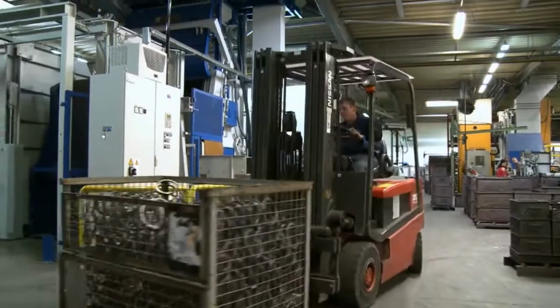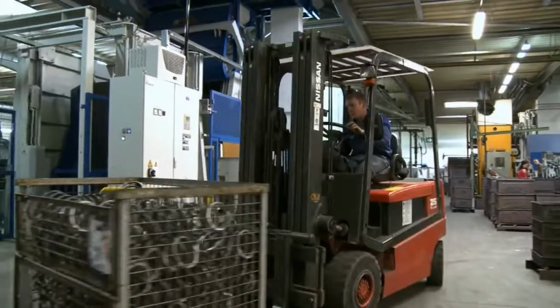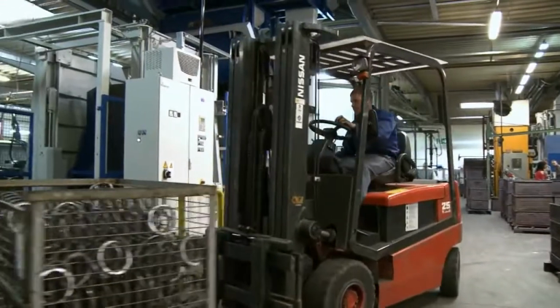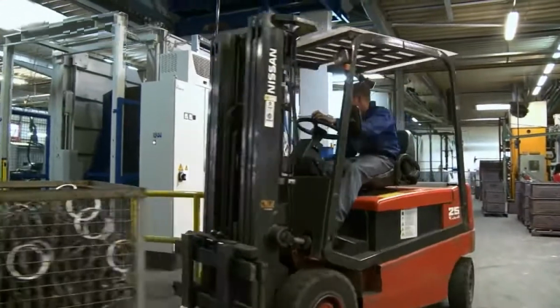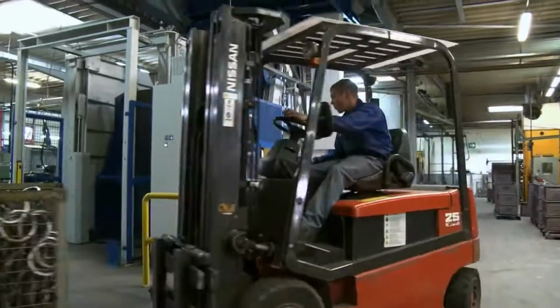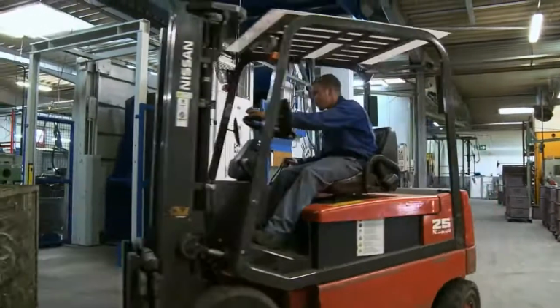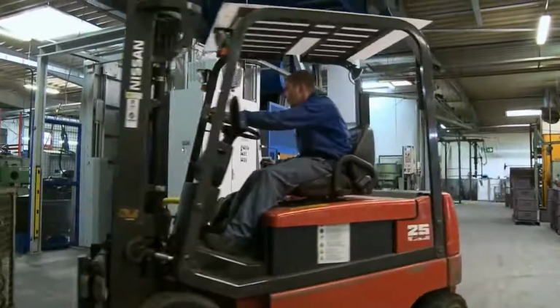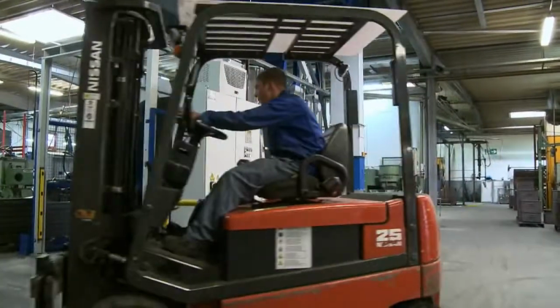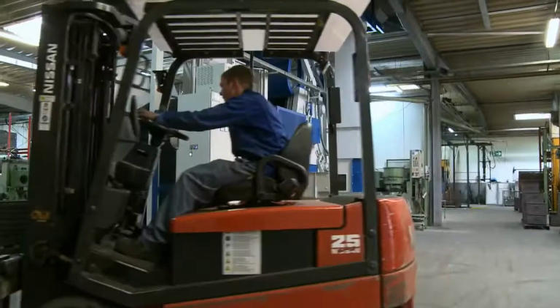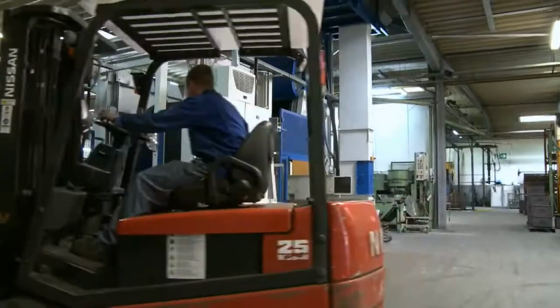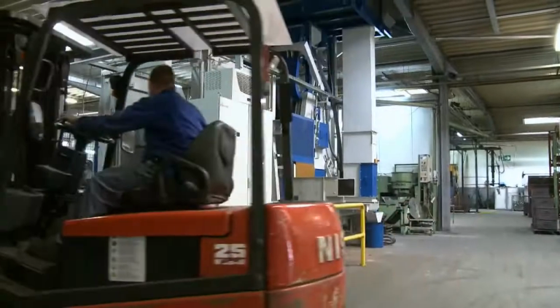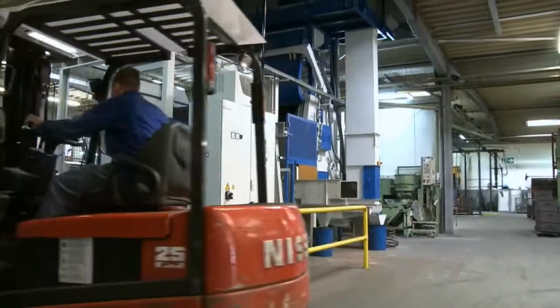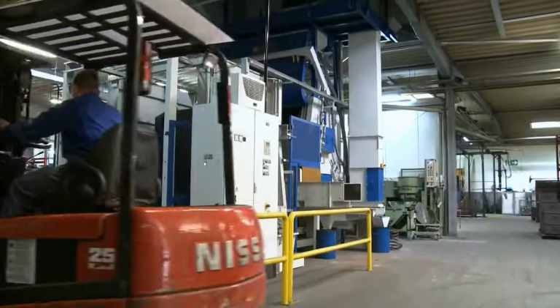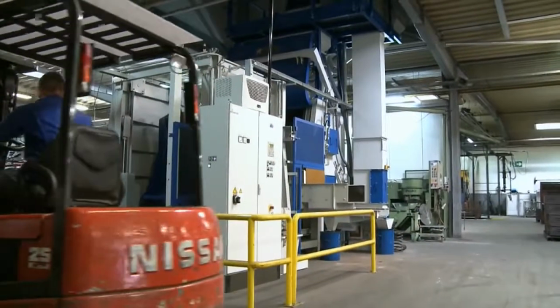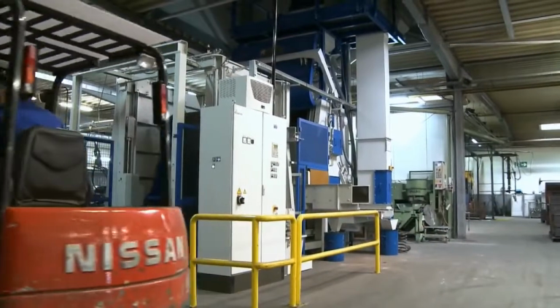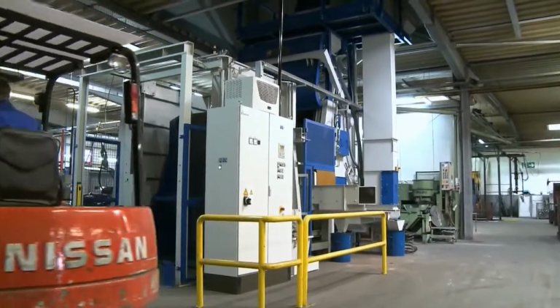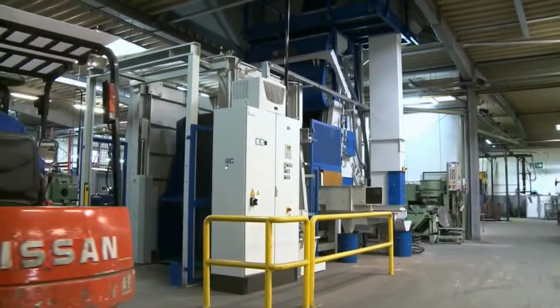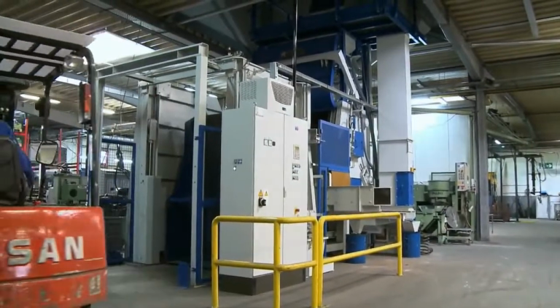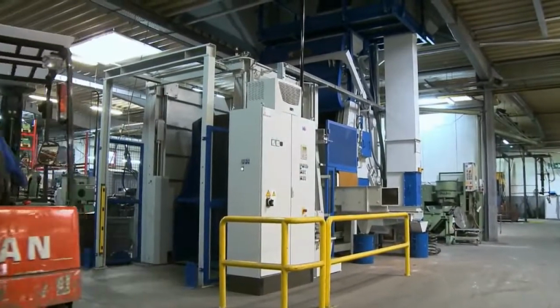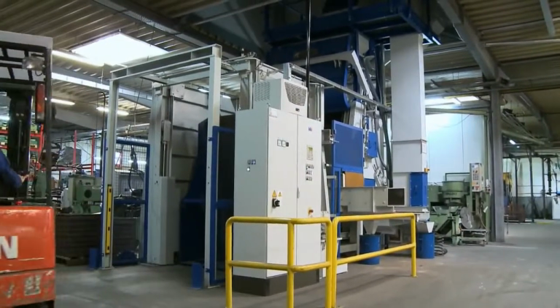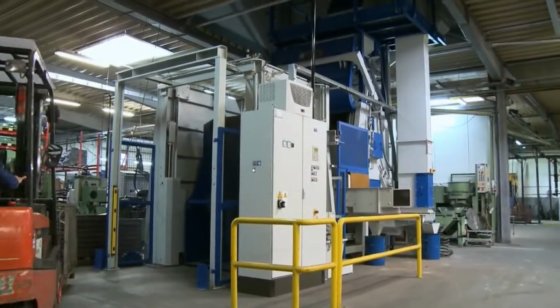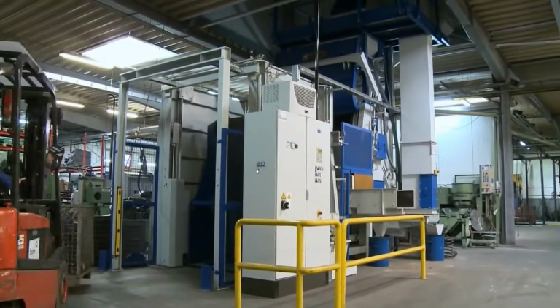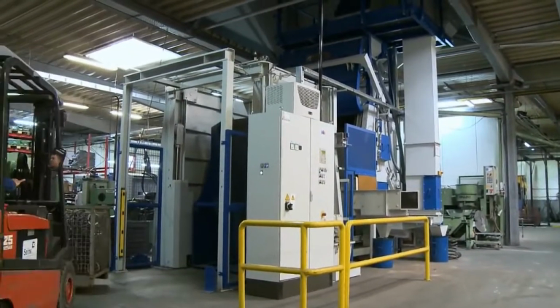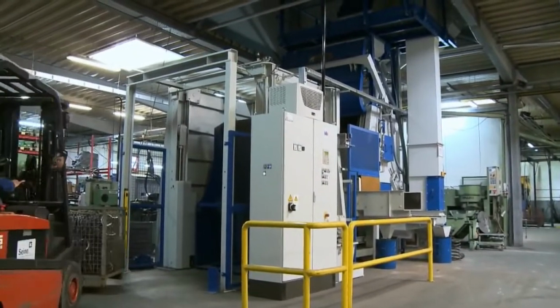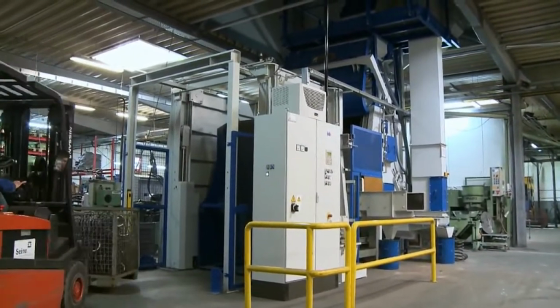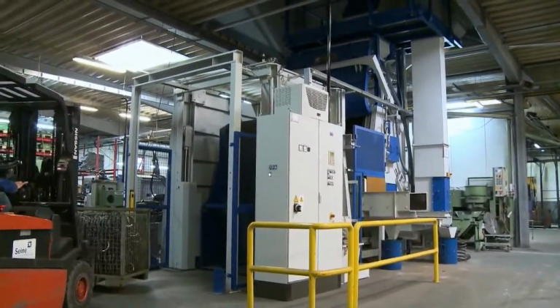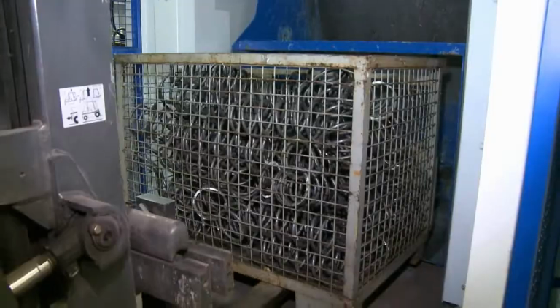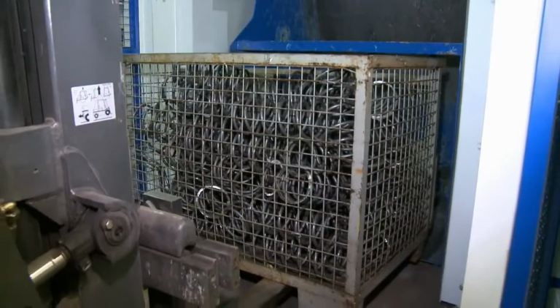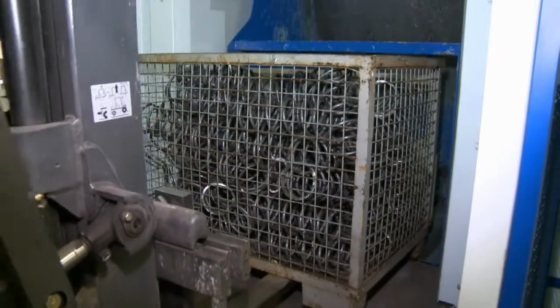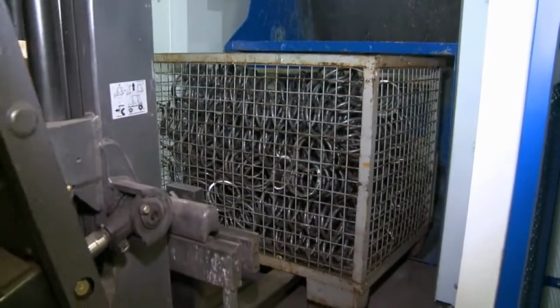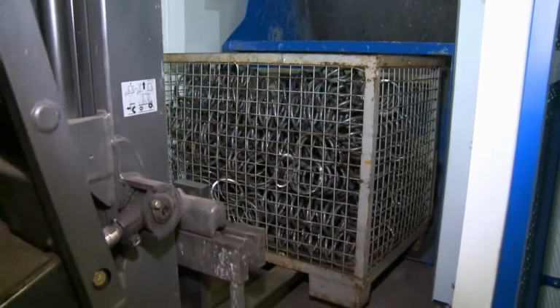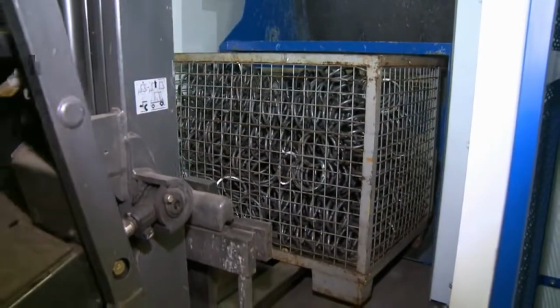We describe the function and operation of the OCTOS steel mill tumble blast machine with an application example in which springs are hardened.